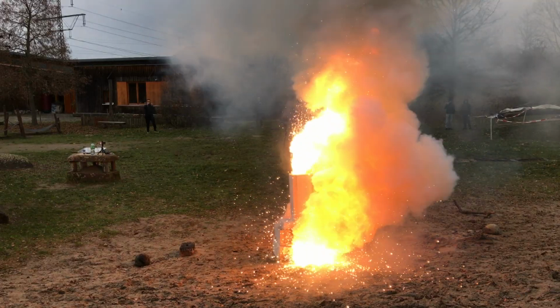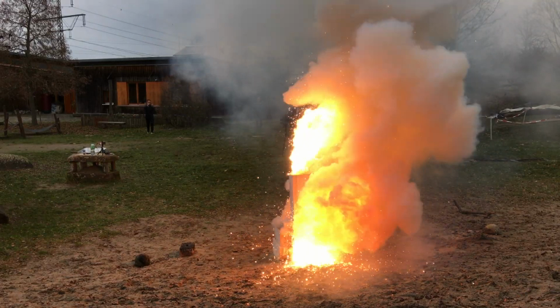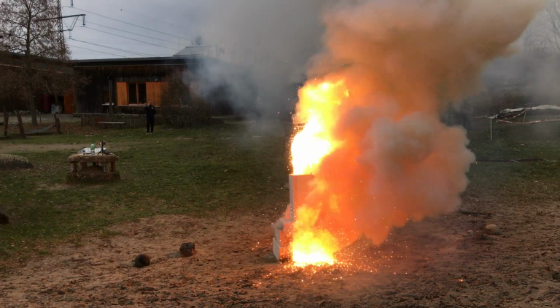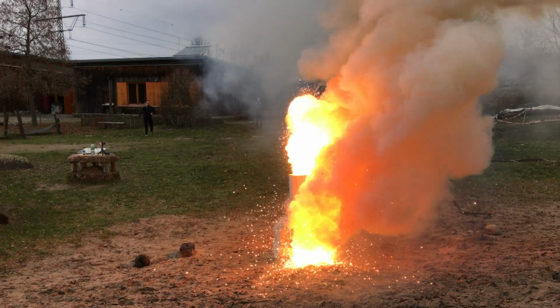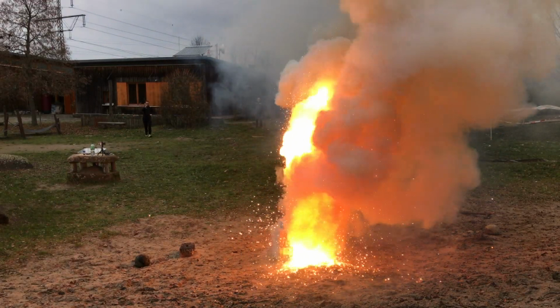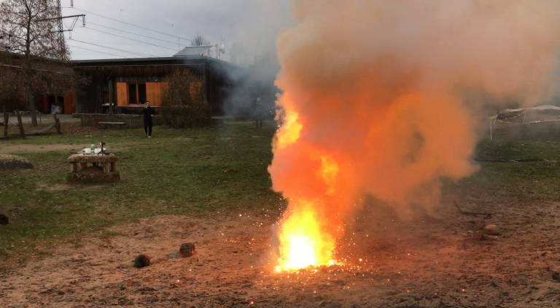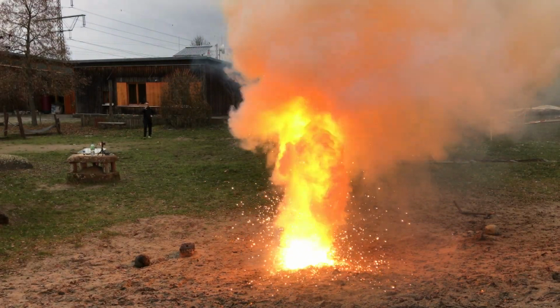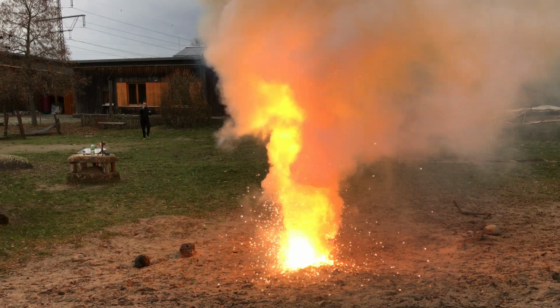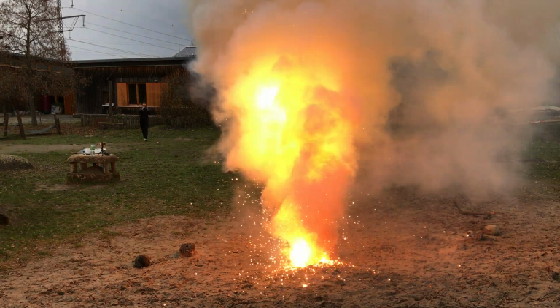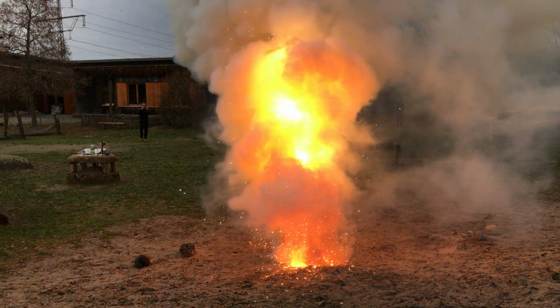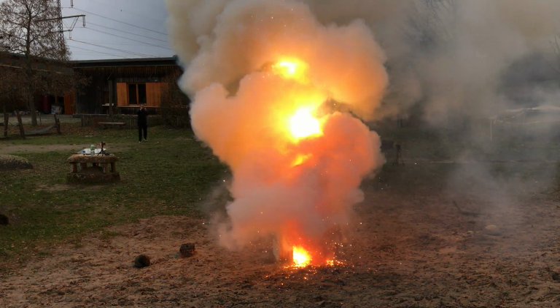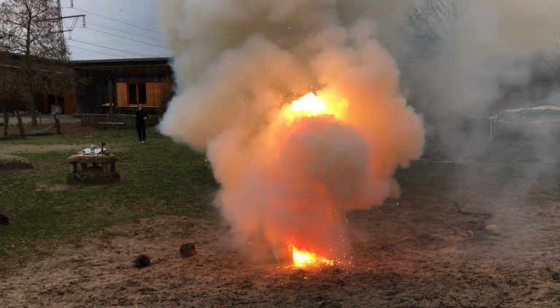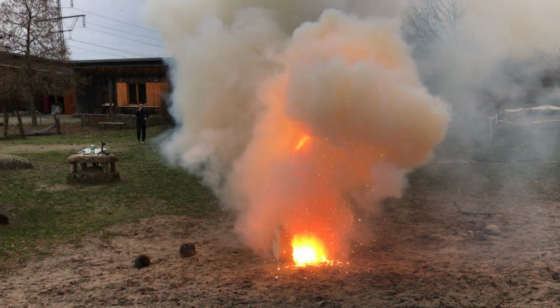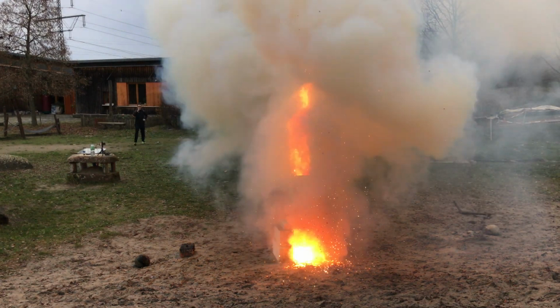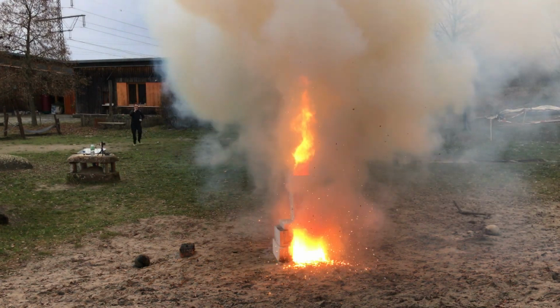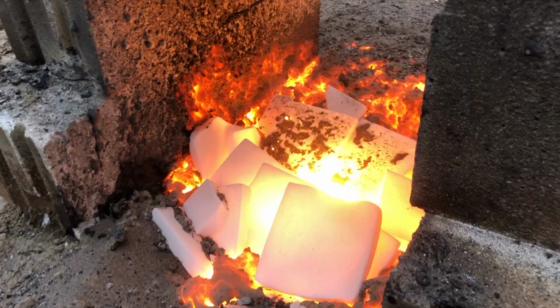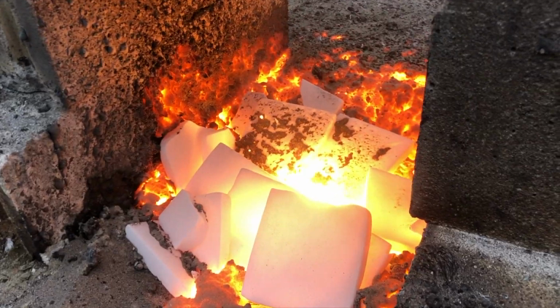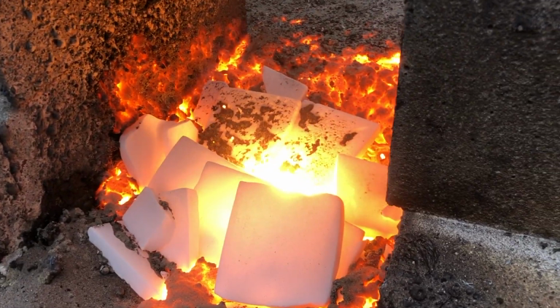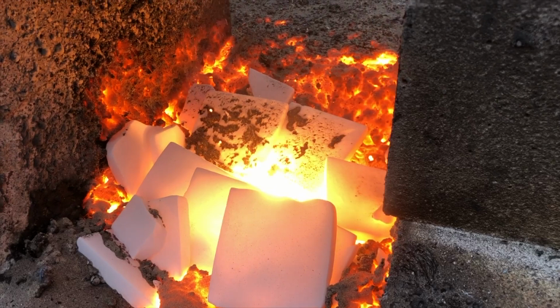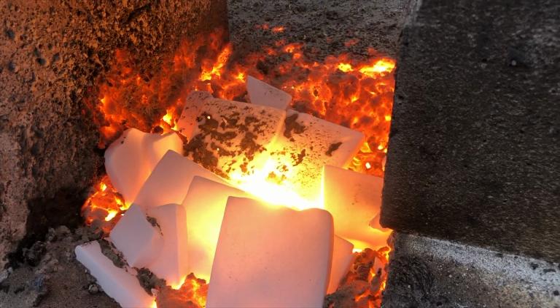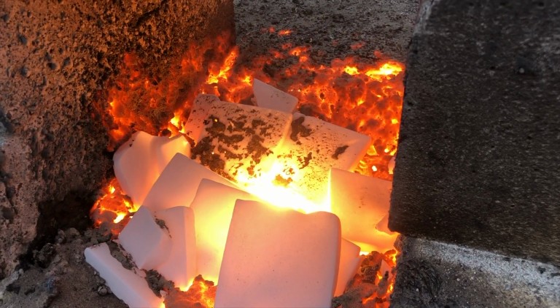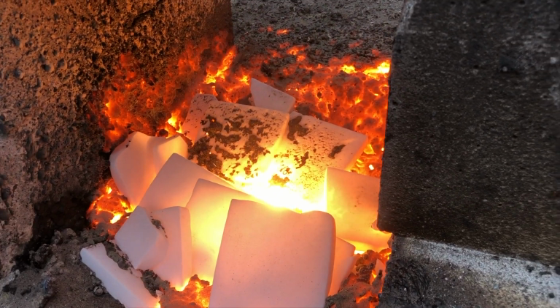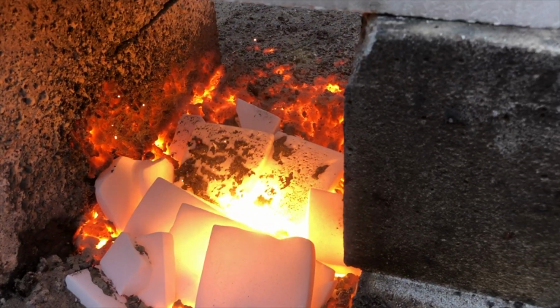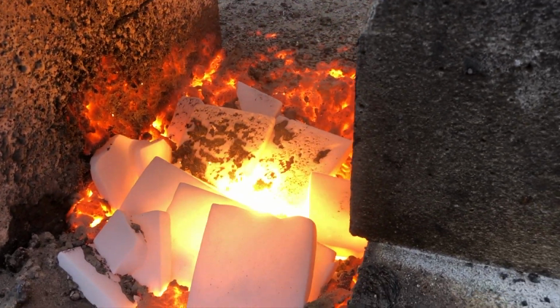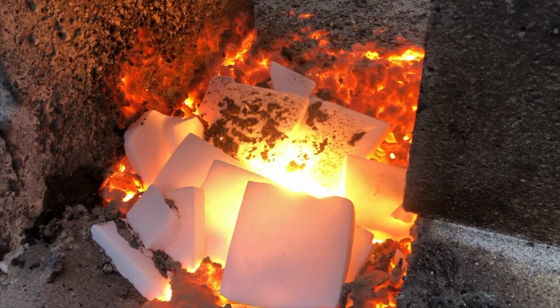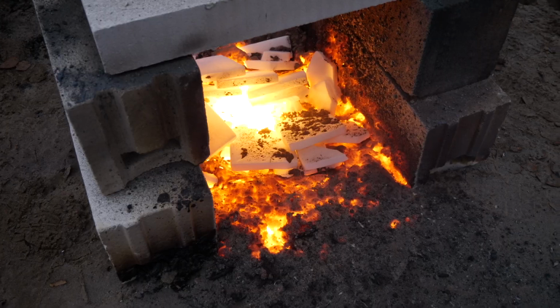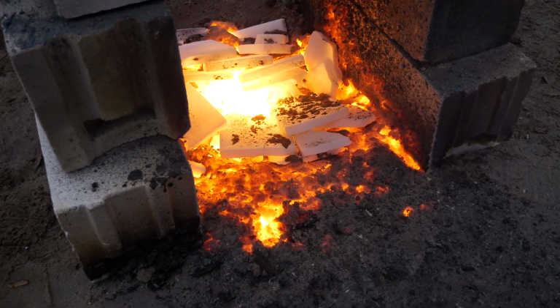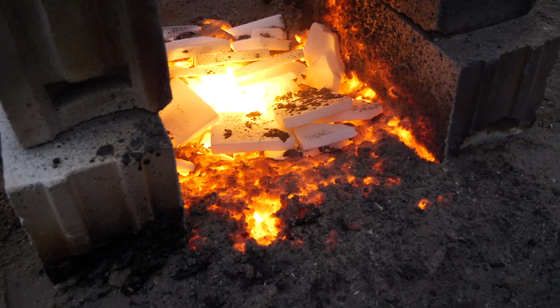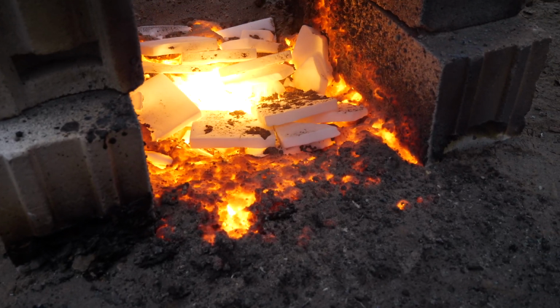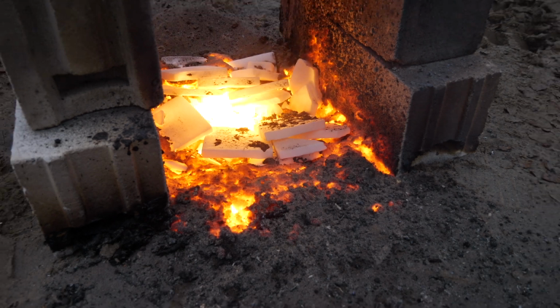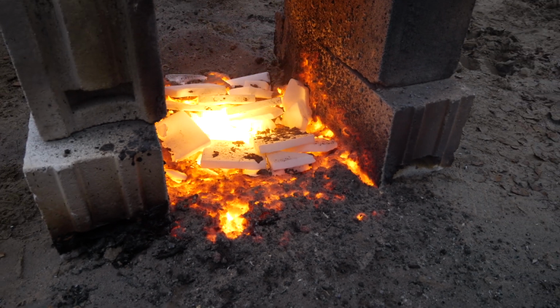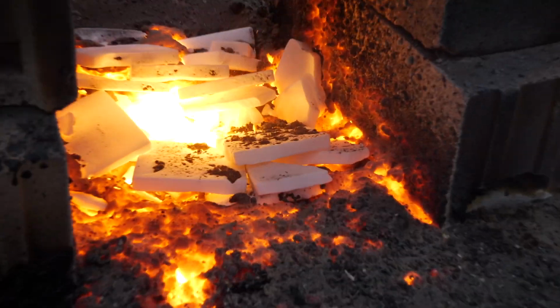Molten metal splashed around and it made a lot of ground smoke. This was cool, but you can barely compare it to what you're going to see later on. What was crazy was how much of the dry ice survived — it's just swimming on the molten metal.